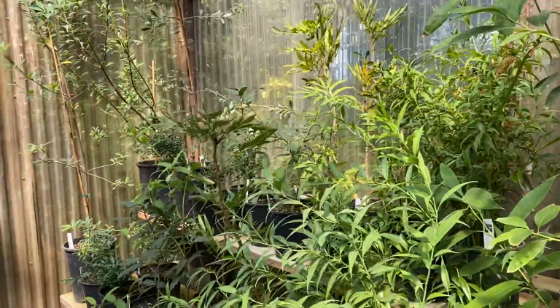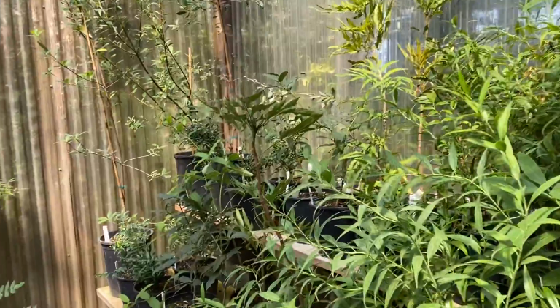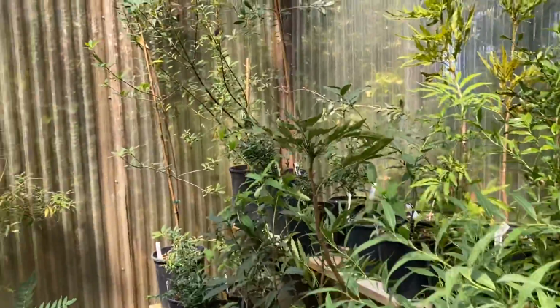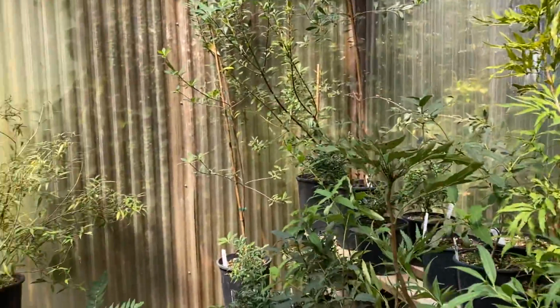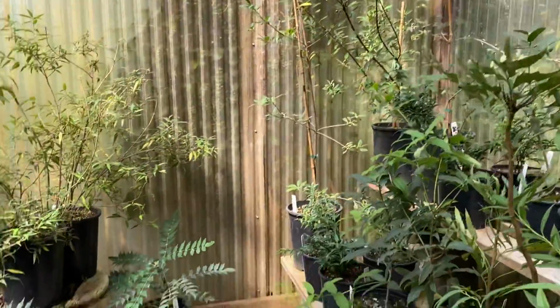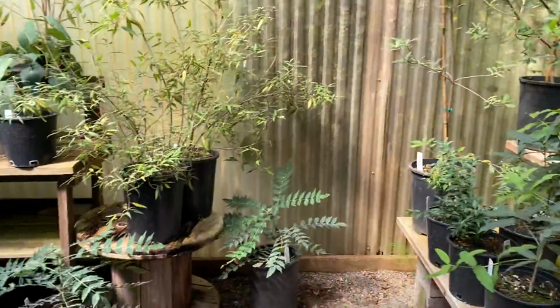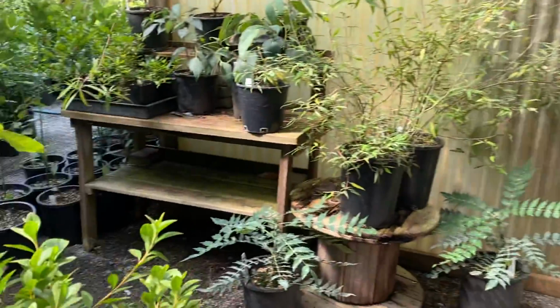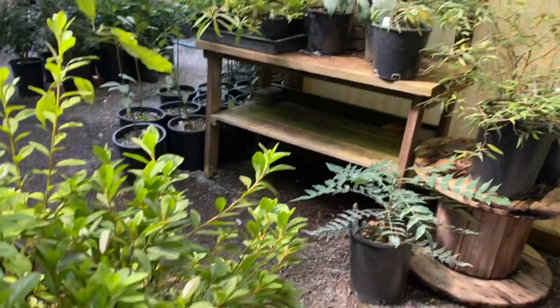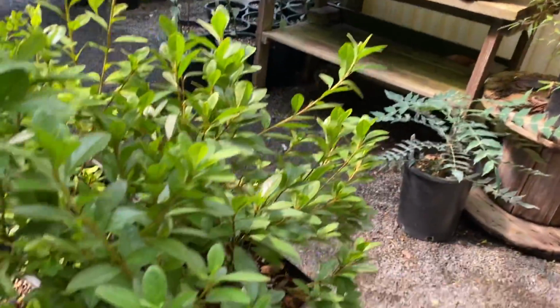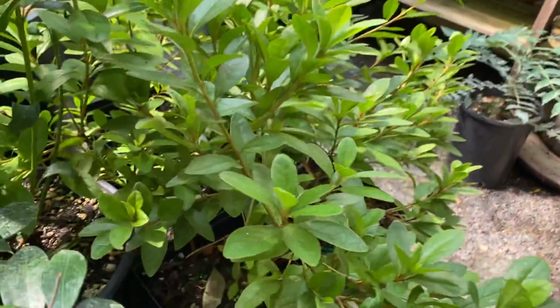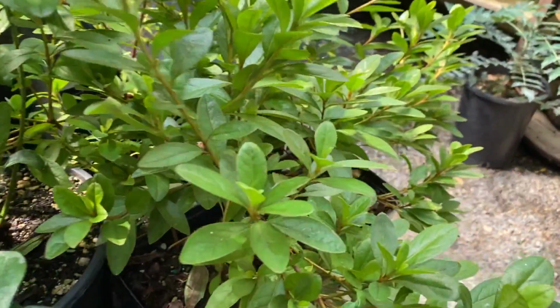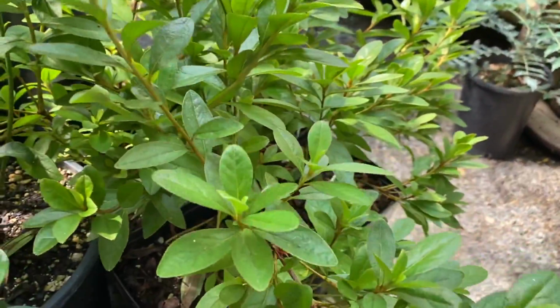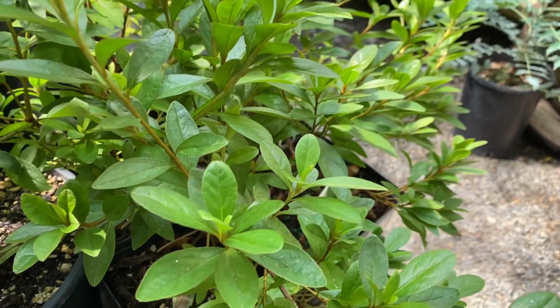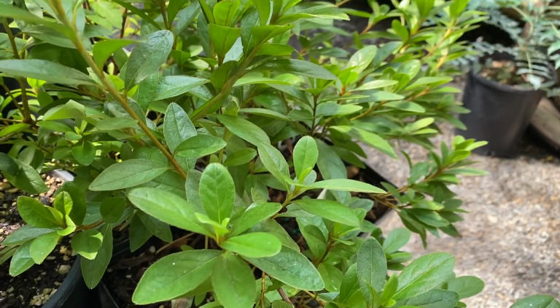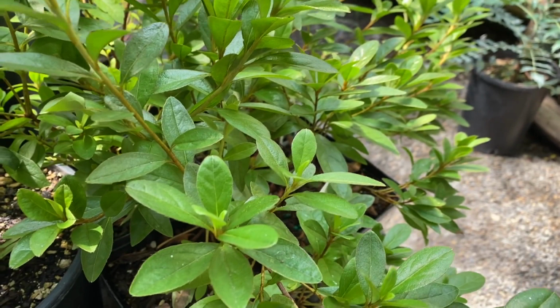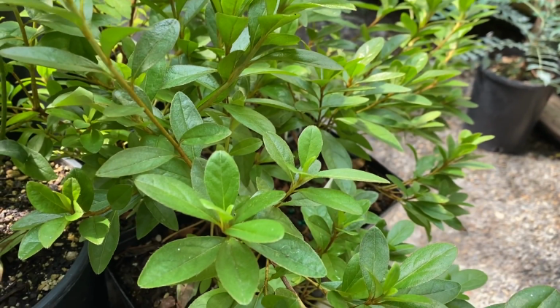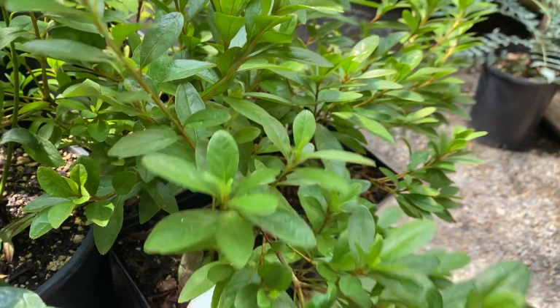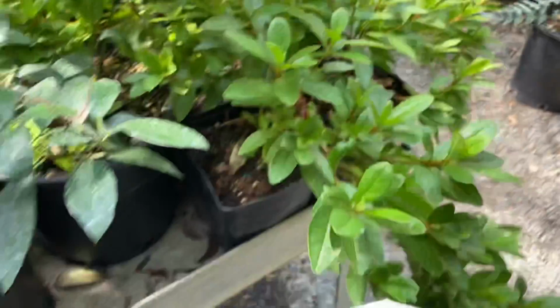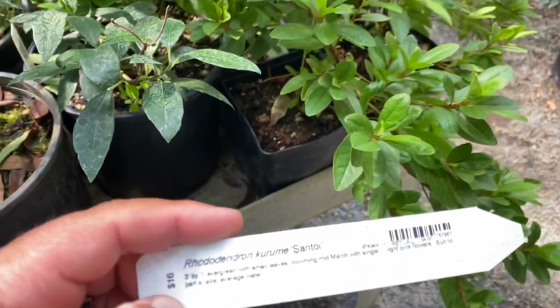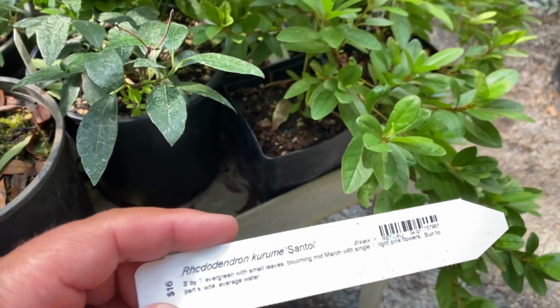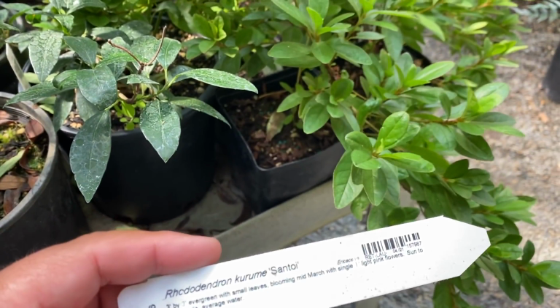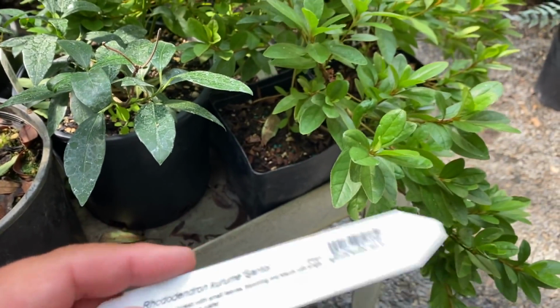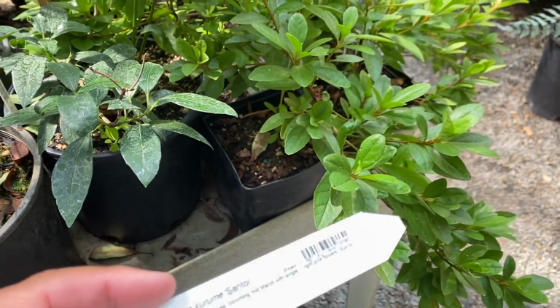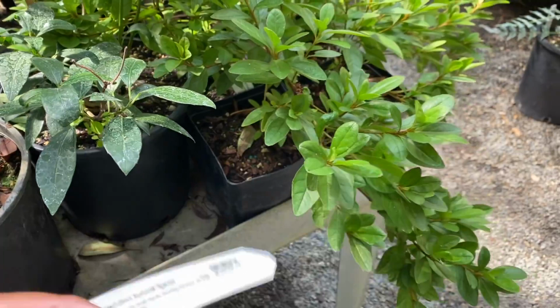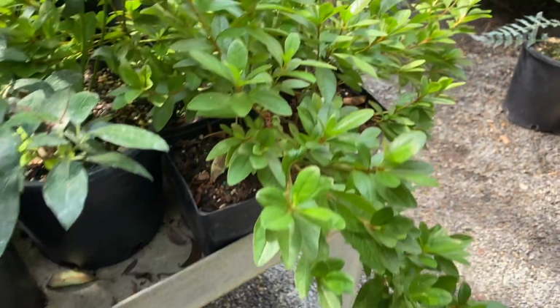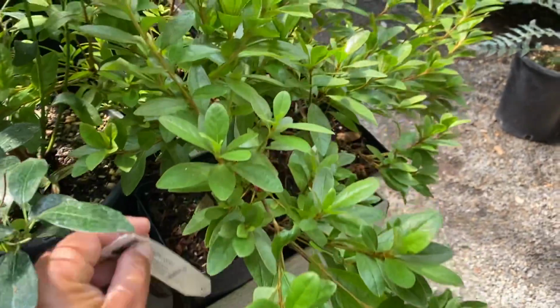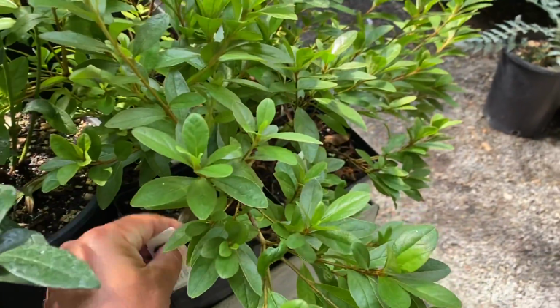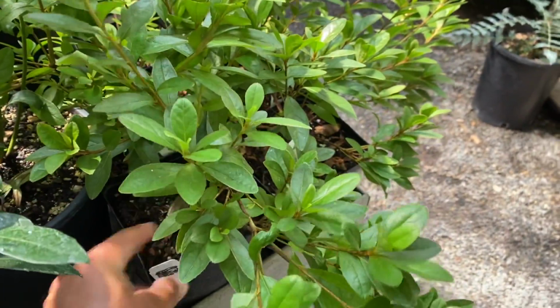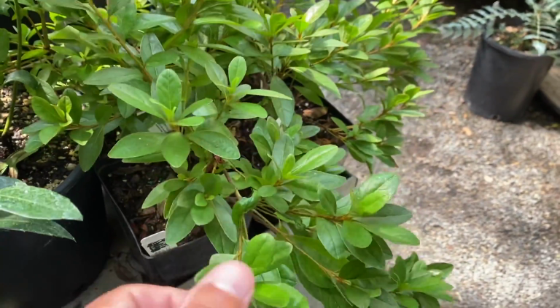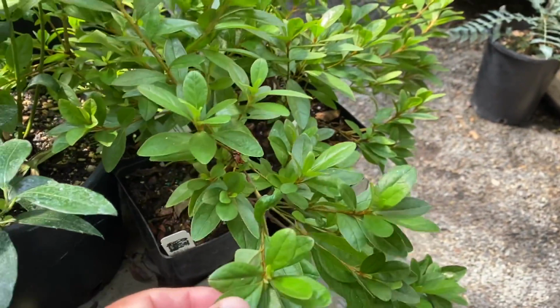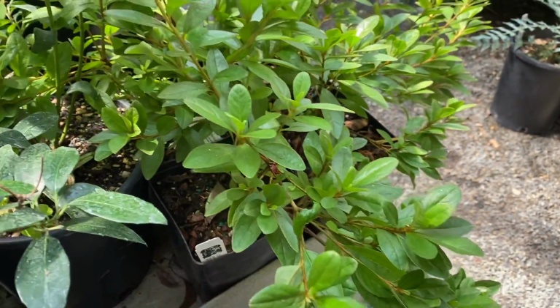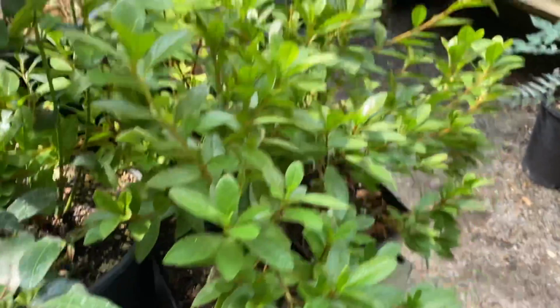Some viburnums in here — all sorts of weird and wild stuff. This is a Rhododendron Kurume santo. You wouldn't want to guess that was a rhodo — it looks different, but it is evergreen.